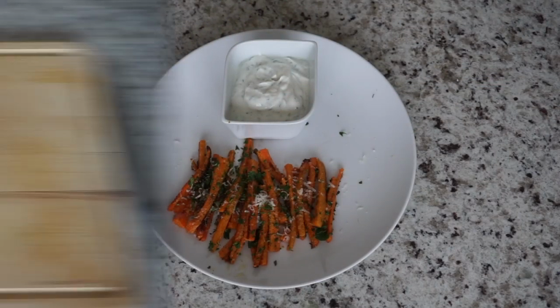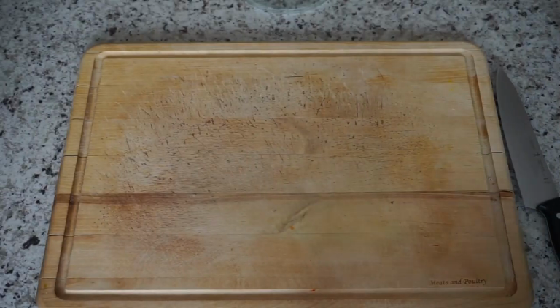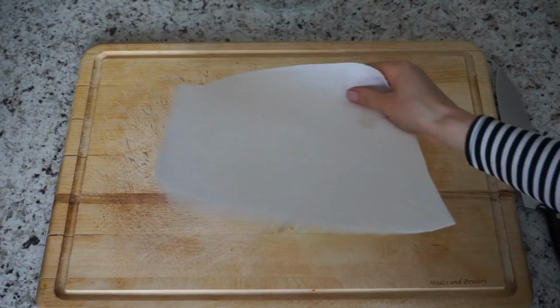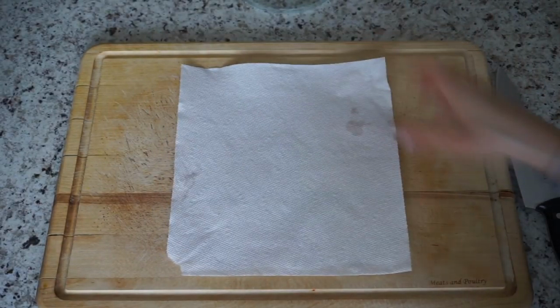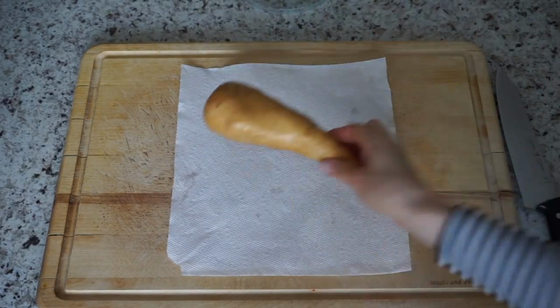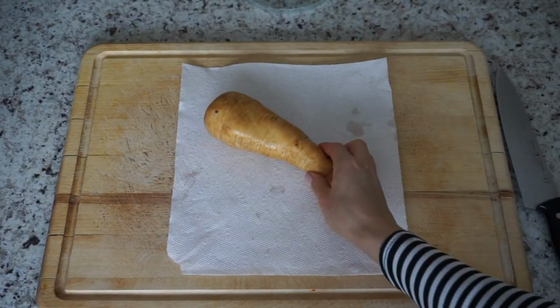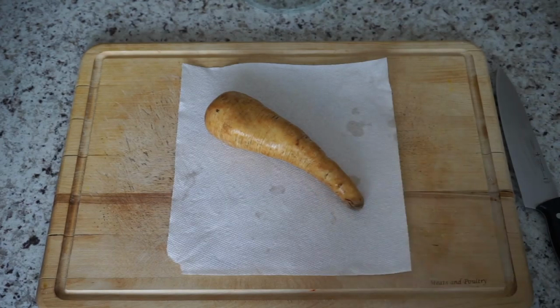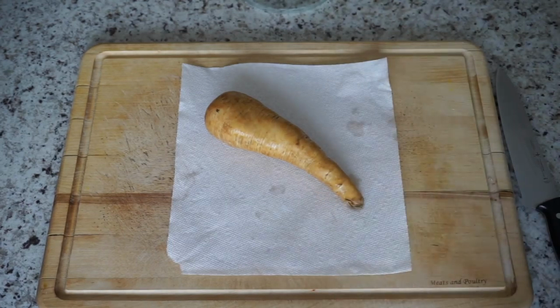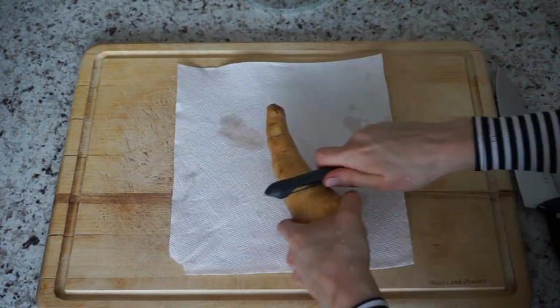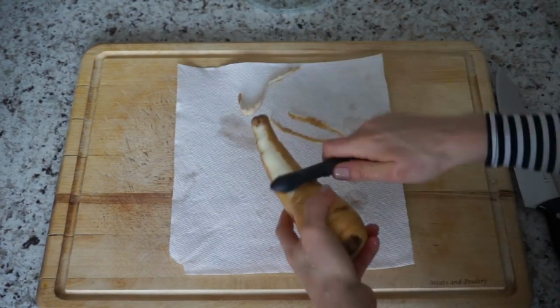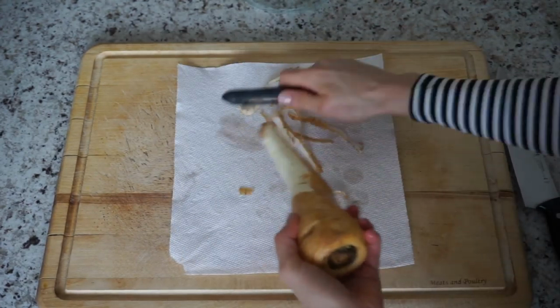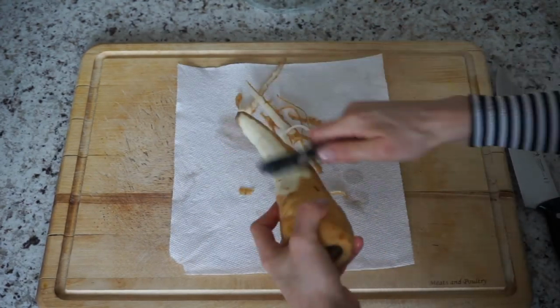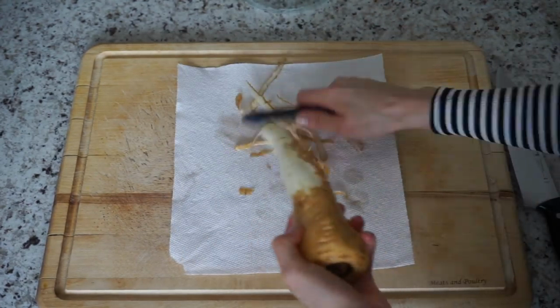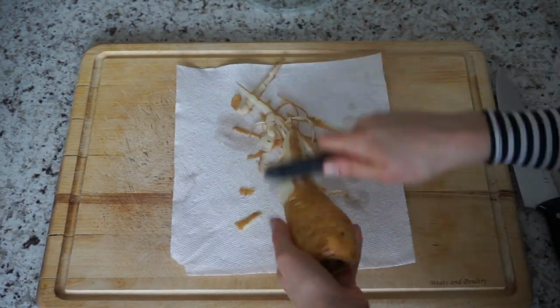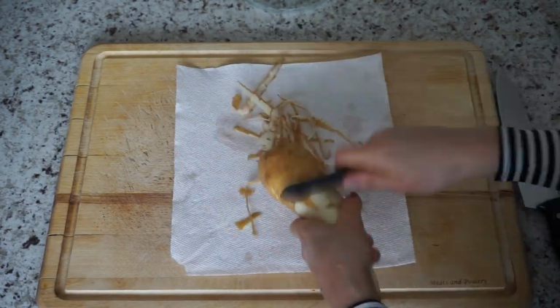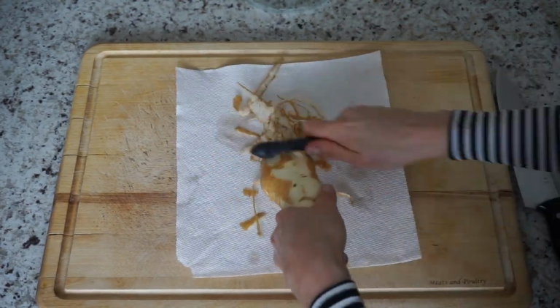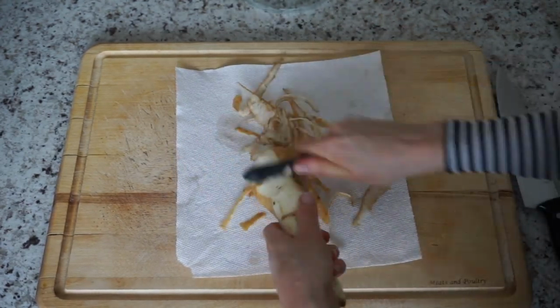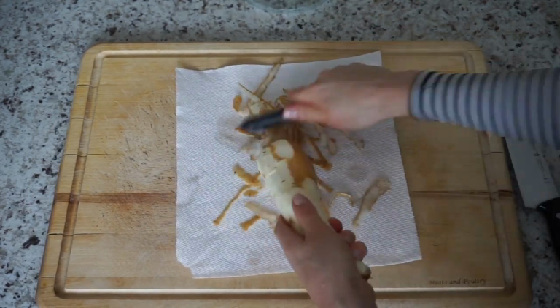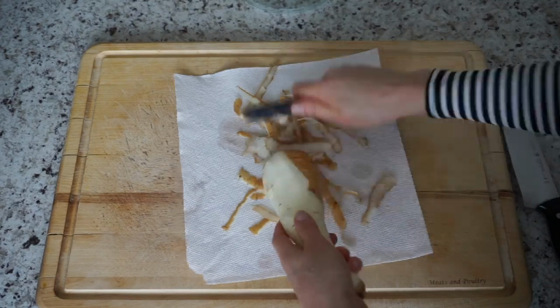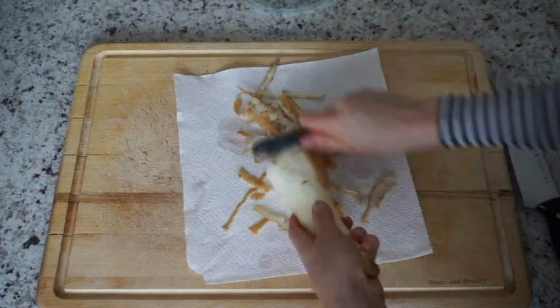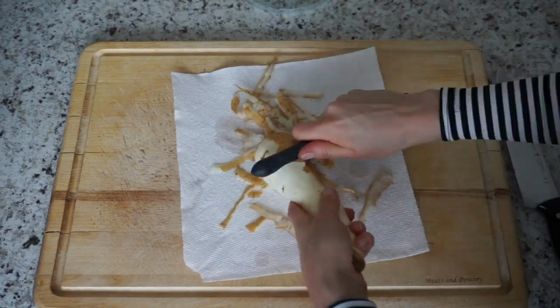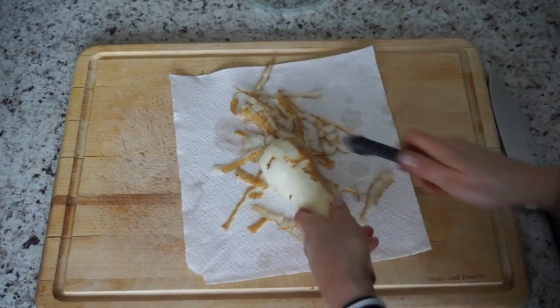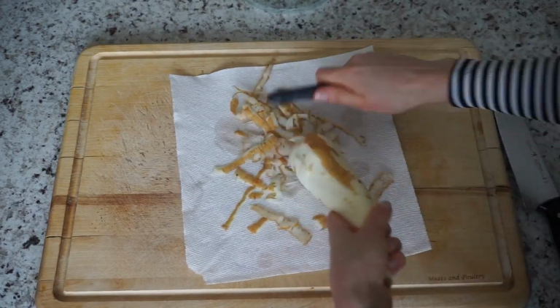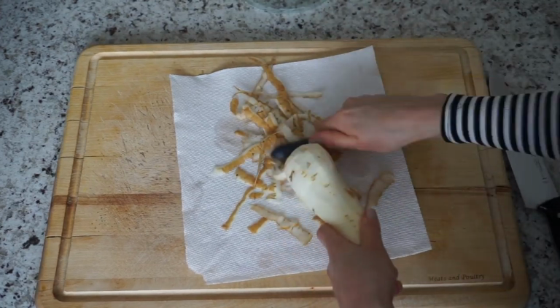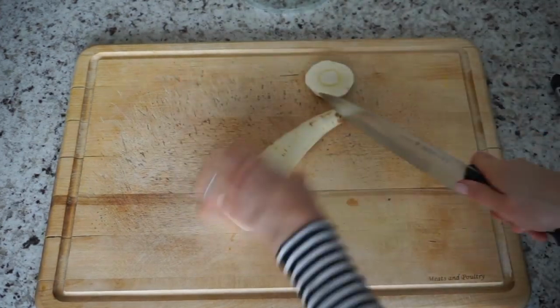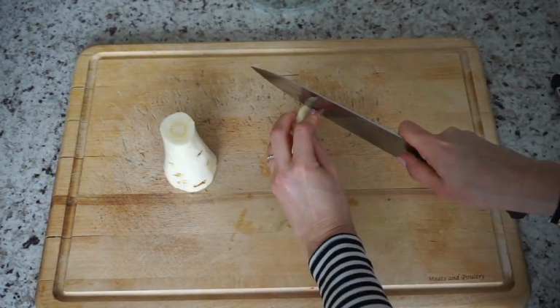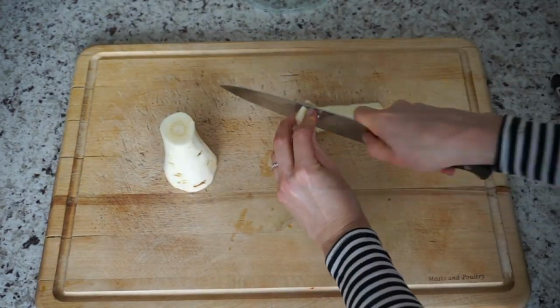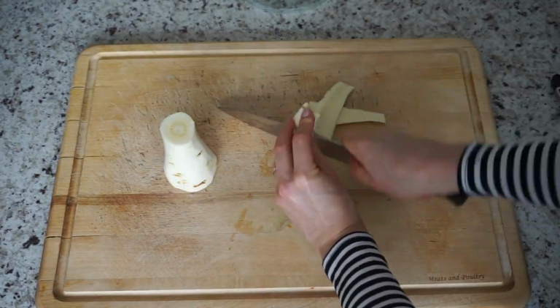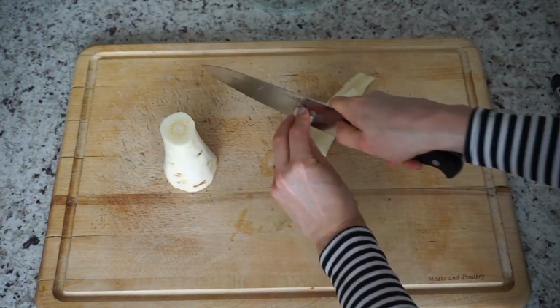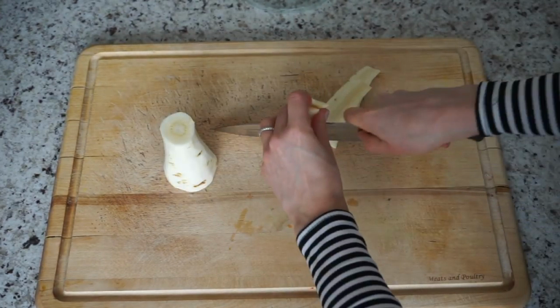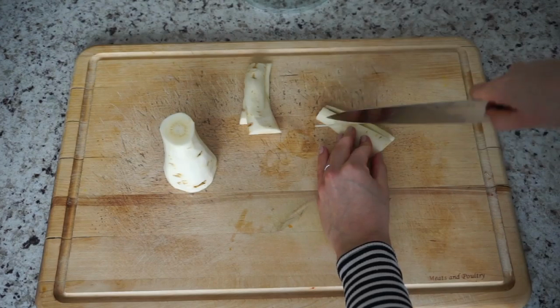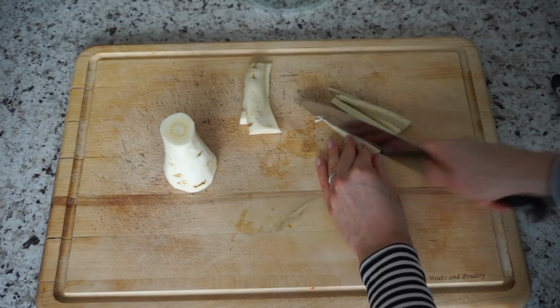So the first veggie I'm going to be working with is a turnip. It's an excellent source of antioxidants, minerals, vitamins, and dietary fiber. What you want to do first is peel the outside skin of the turnip and then cut it into fries.